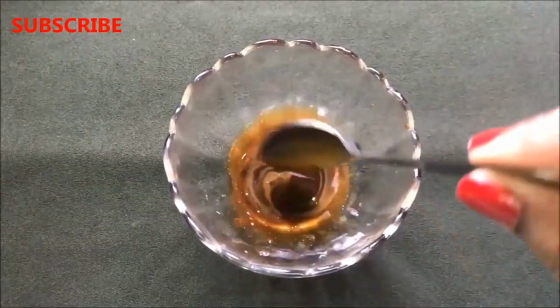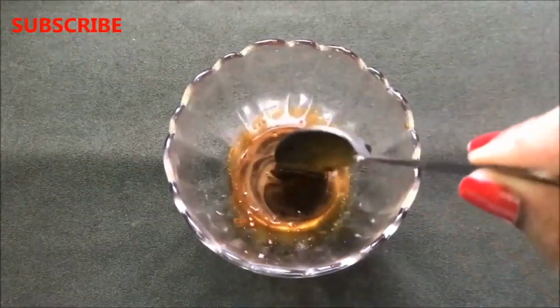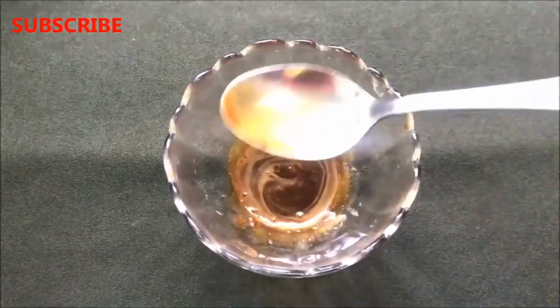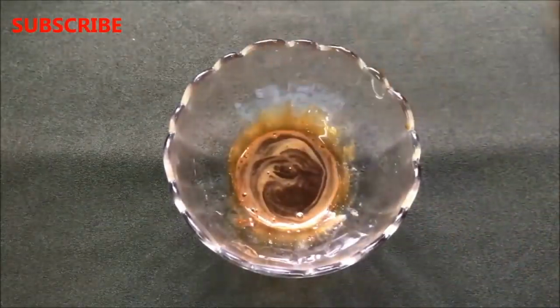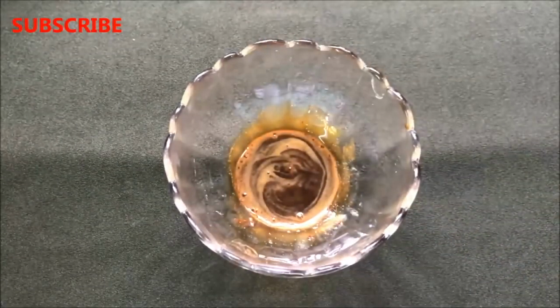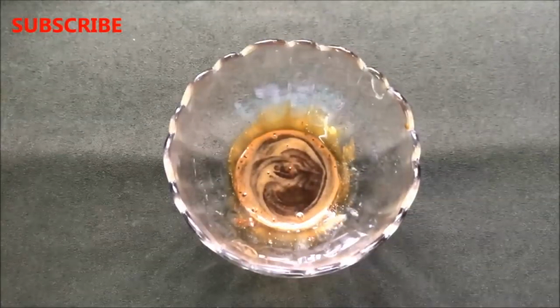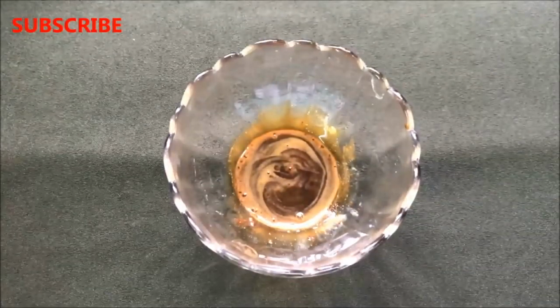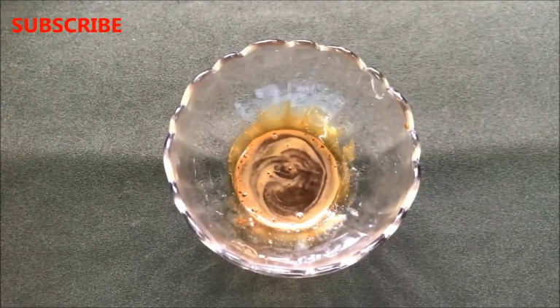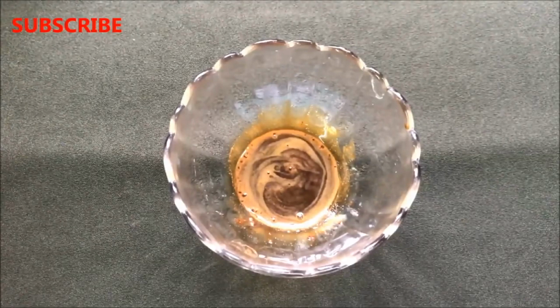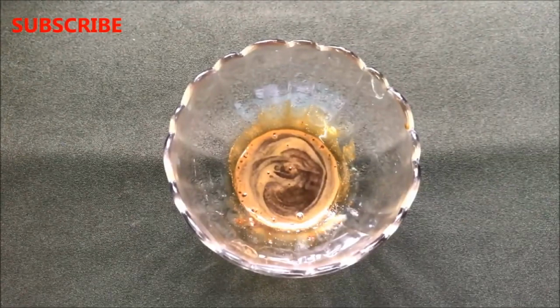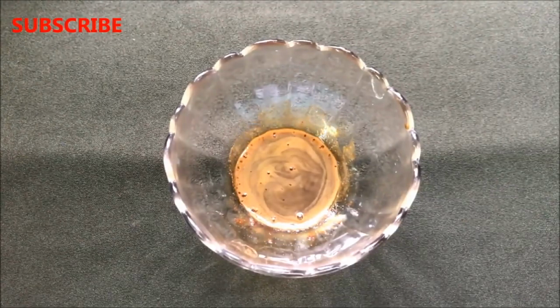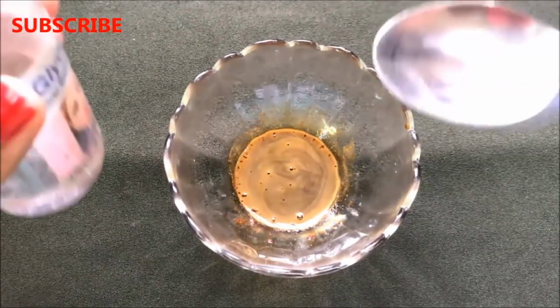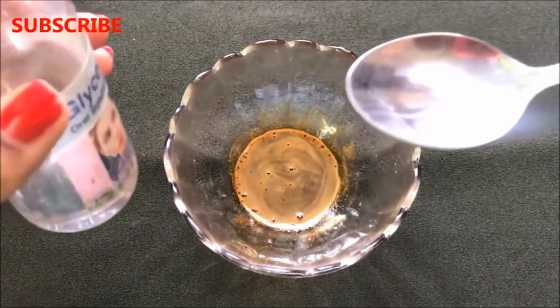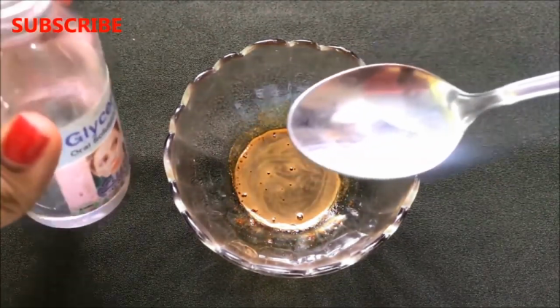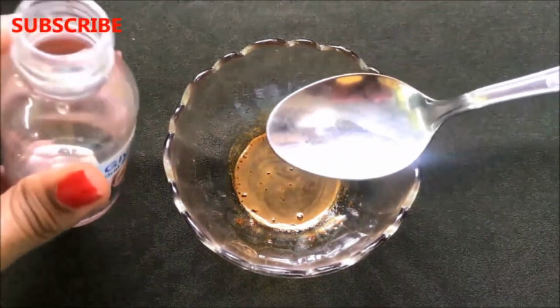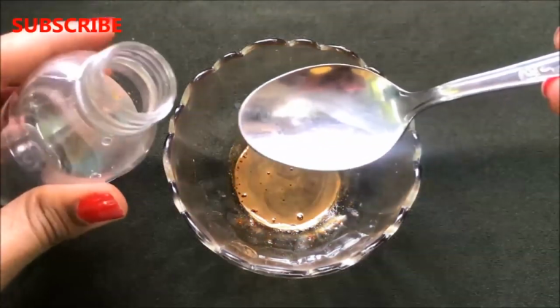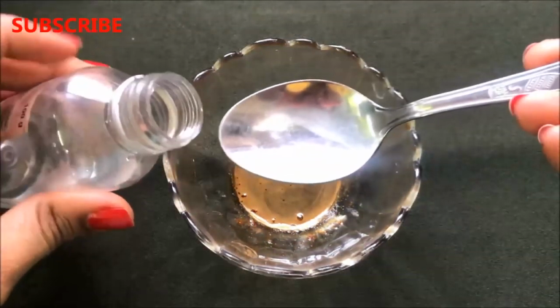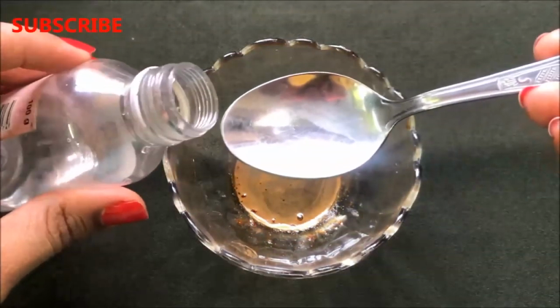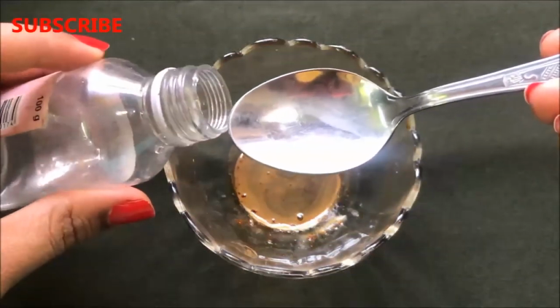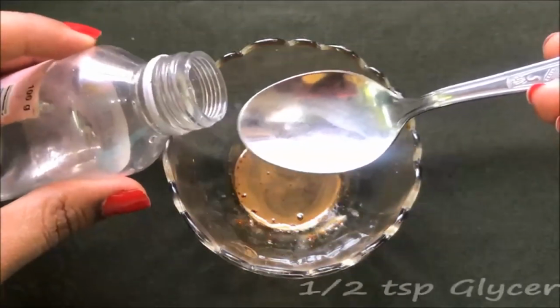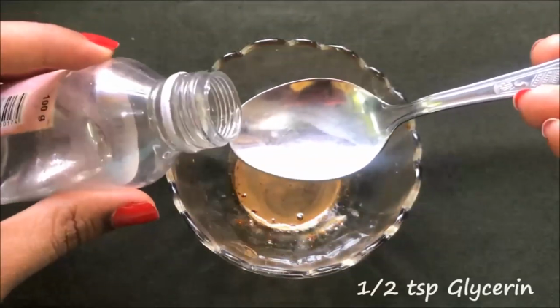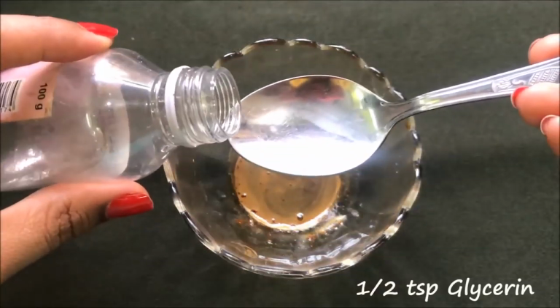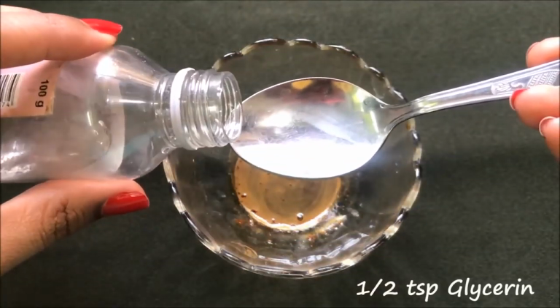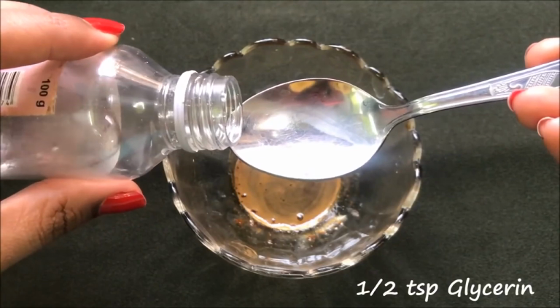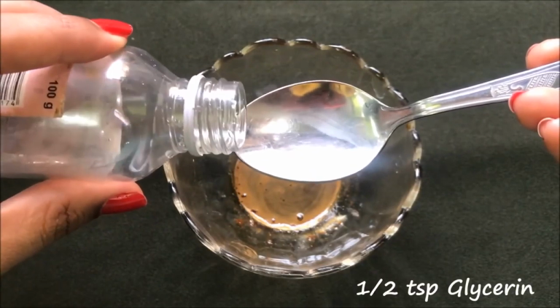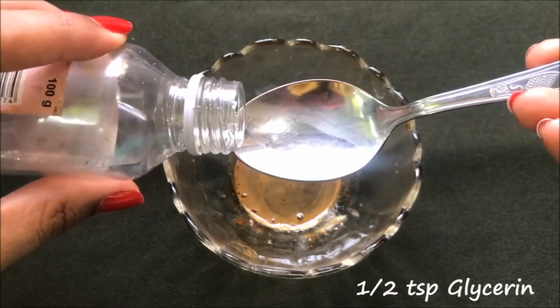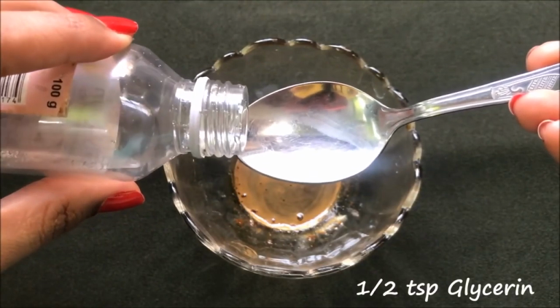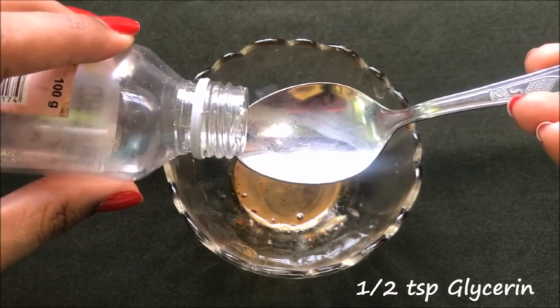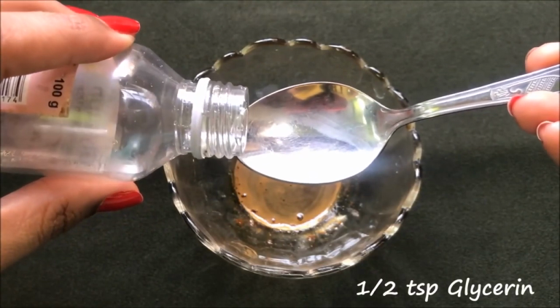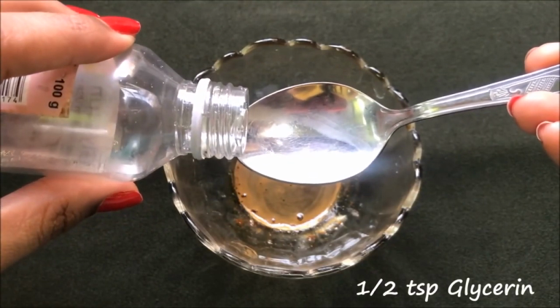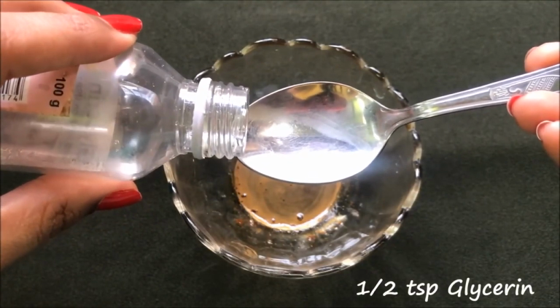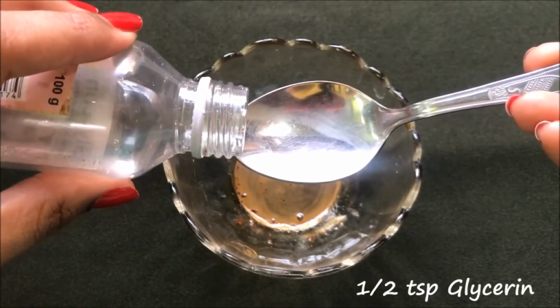After mixing these two ingredients really well, now it's time to add the third ingredient, which is glycerine. You just have to add approximately half a teaspoon of glycerine into the mixture.